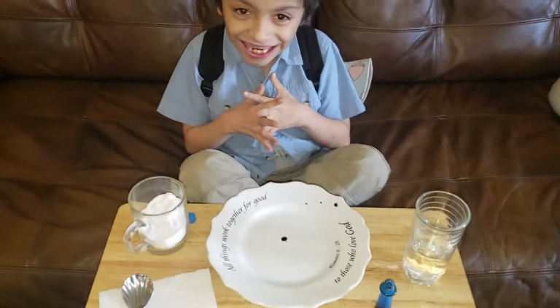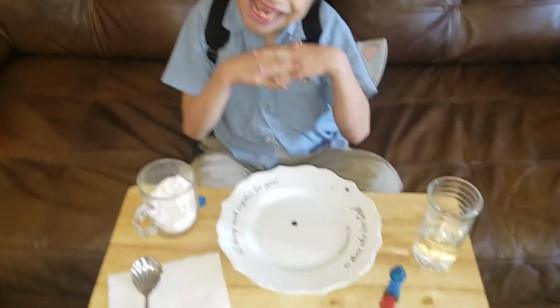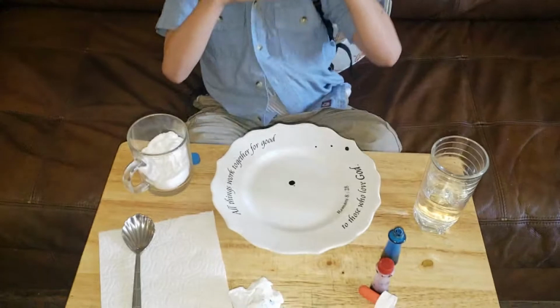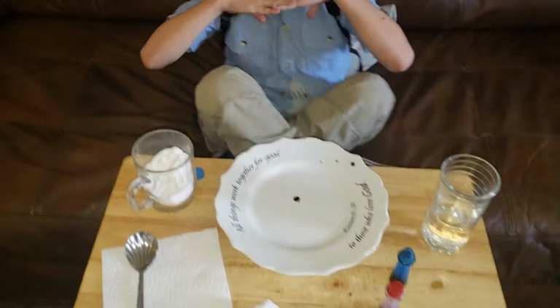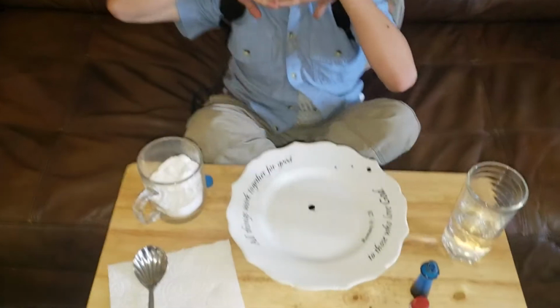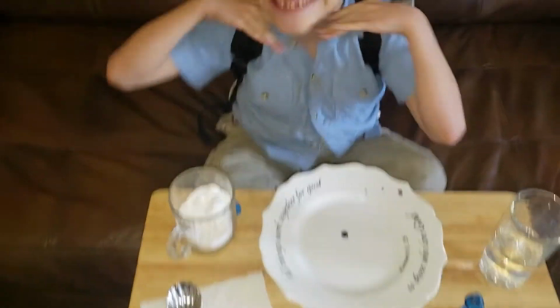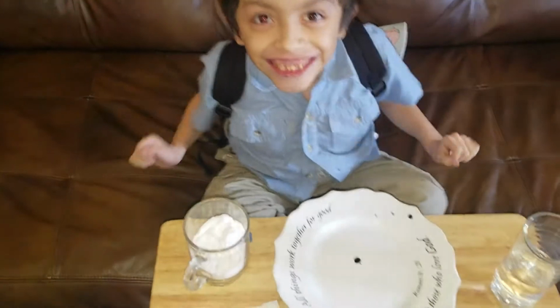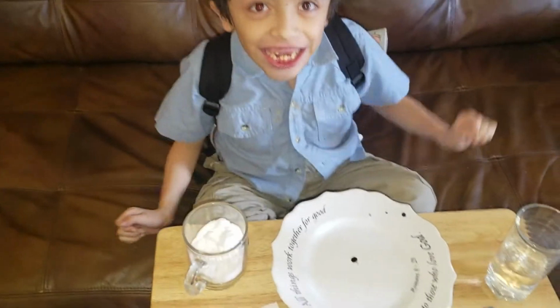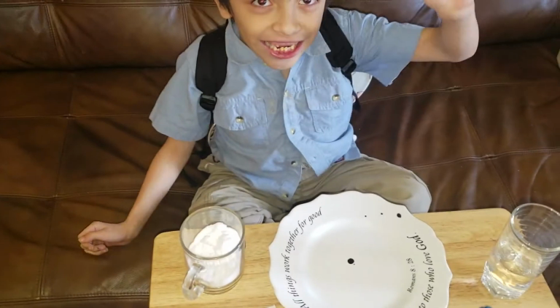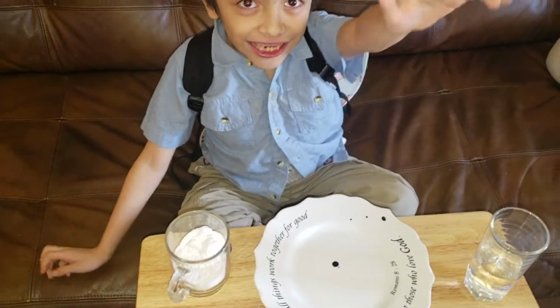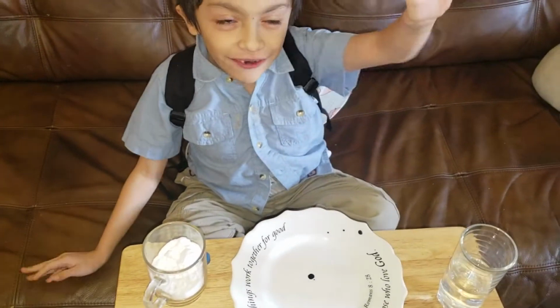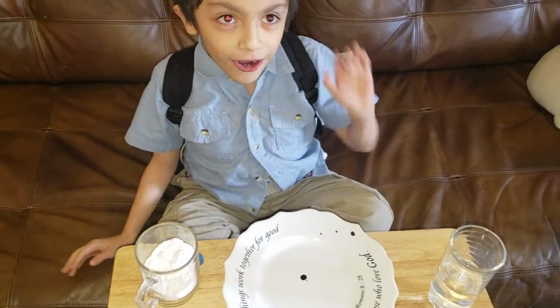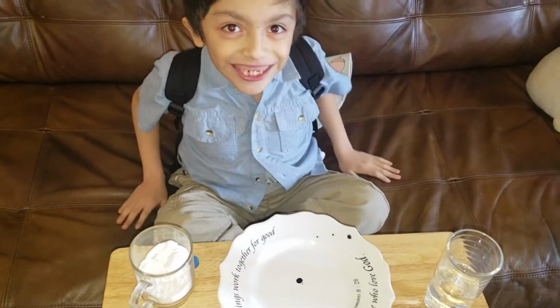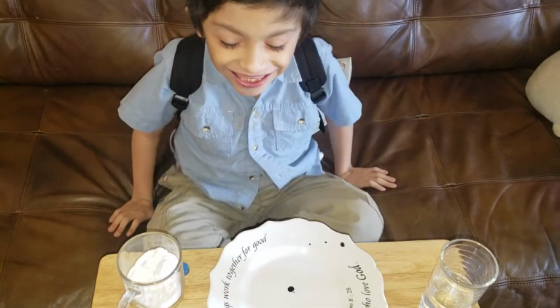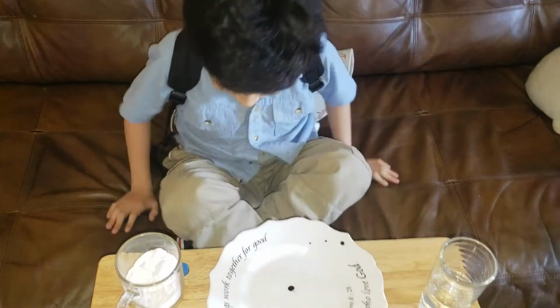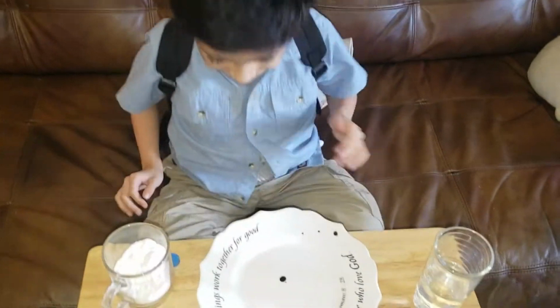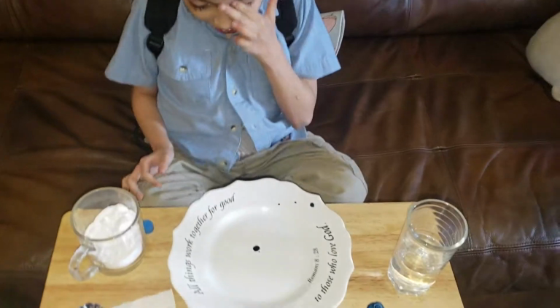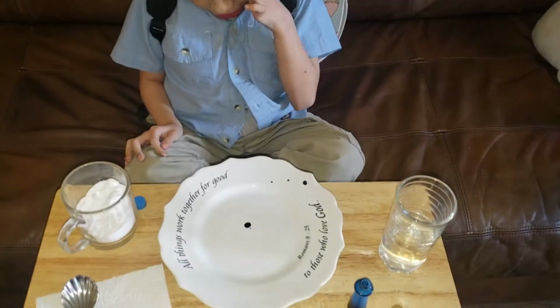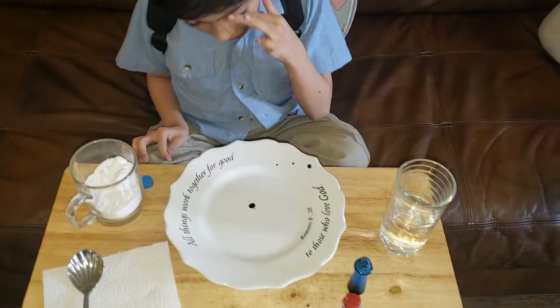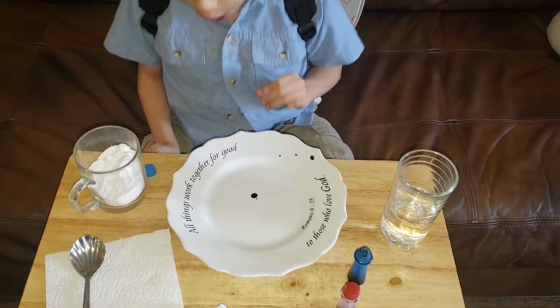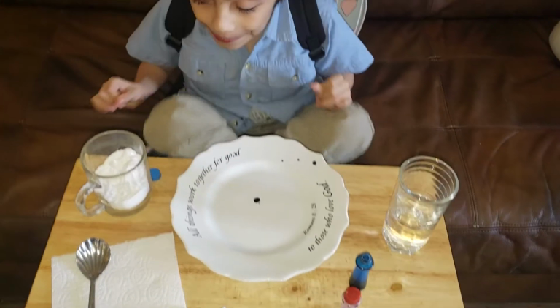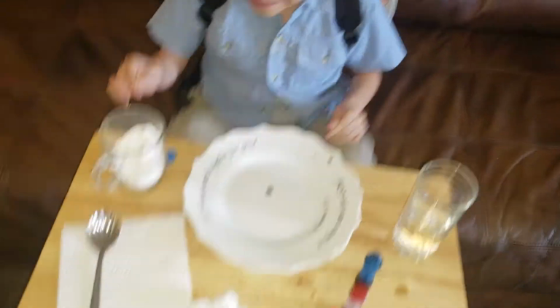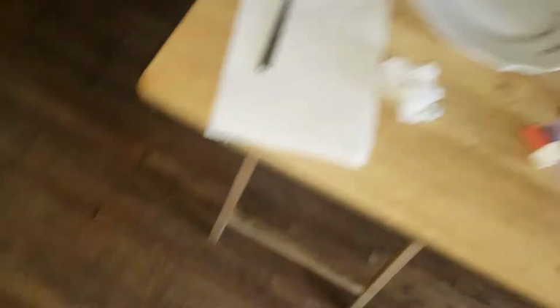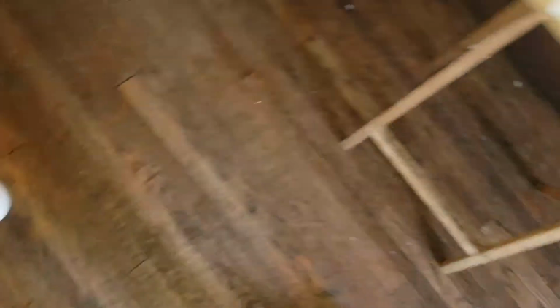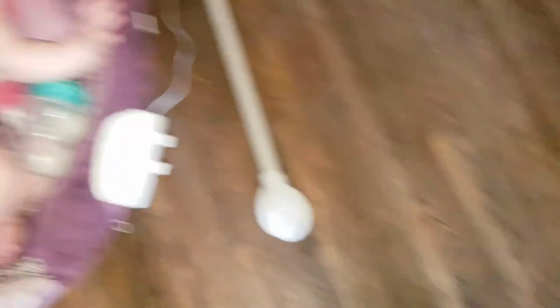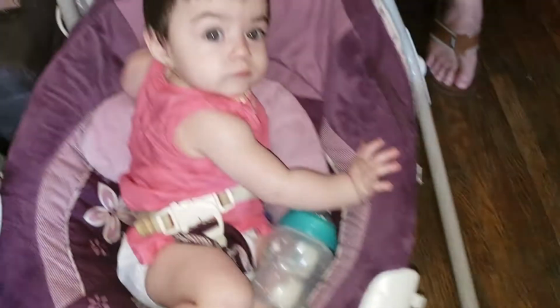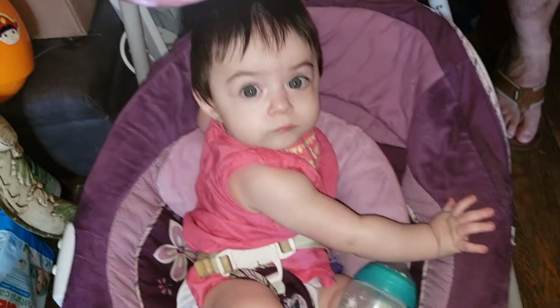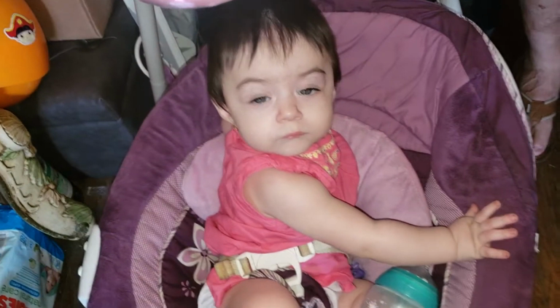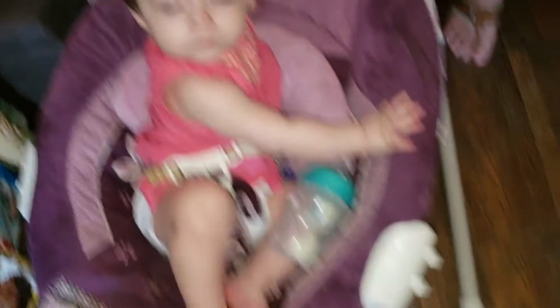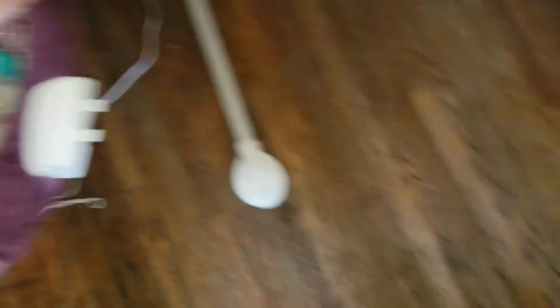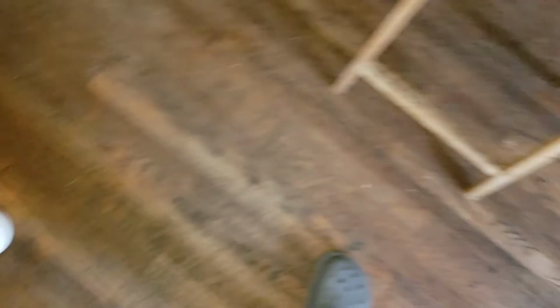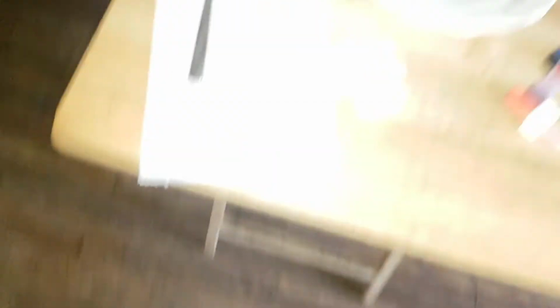Okay, let's get started. Say hi to the camera, Mom. Hi. And that's my baby sister.